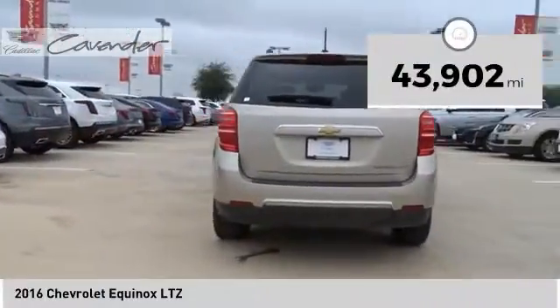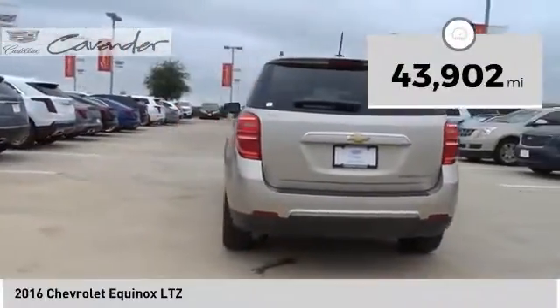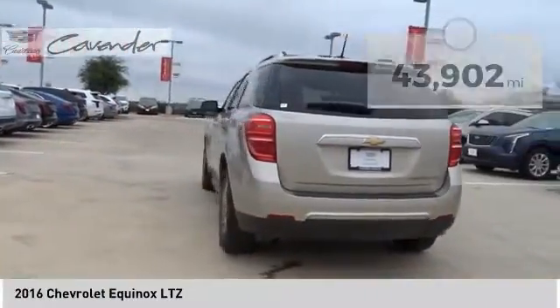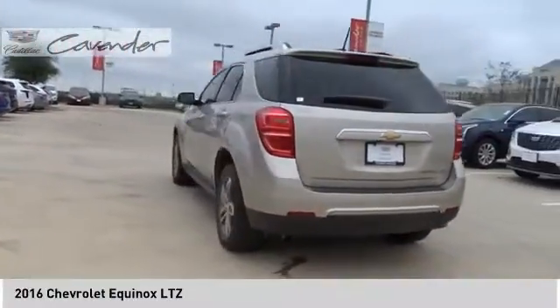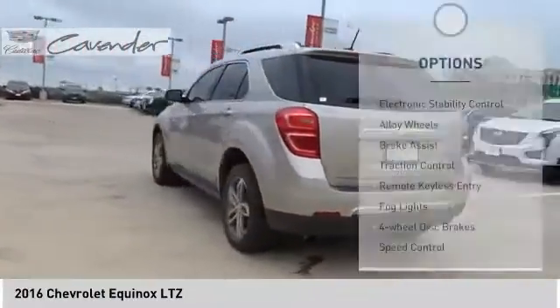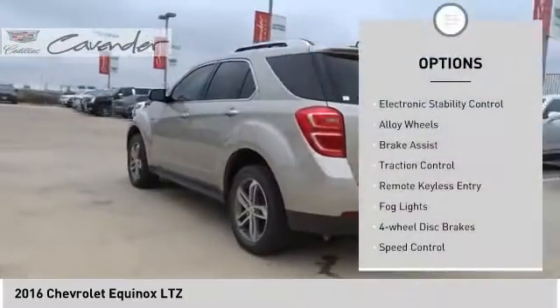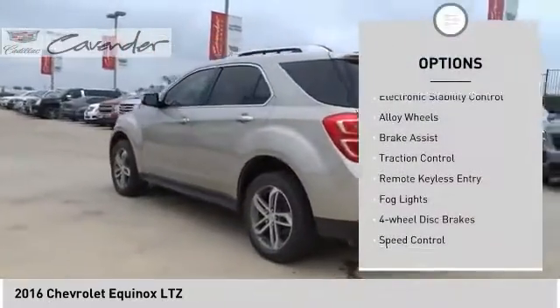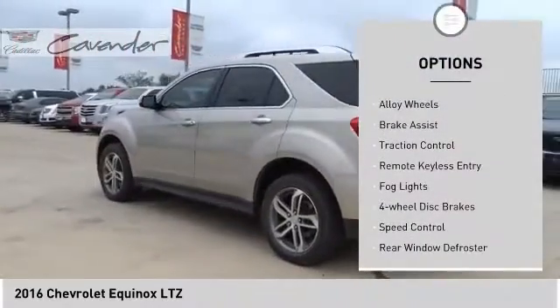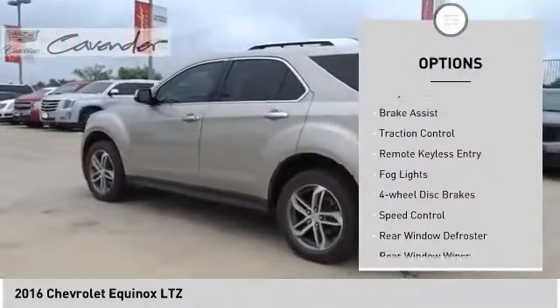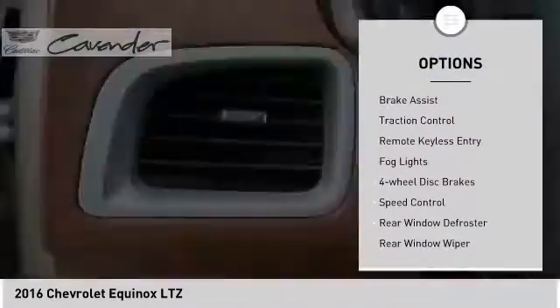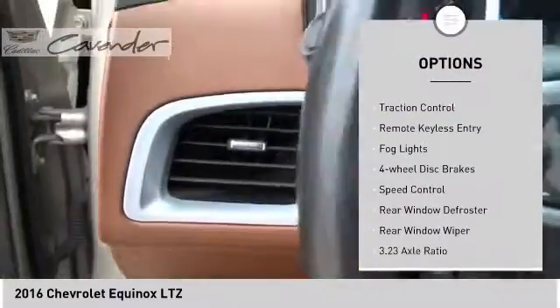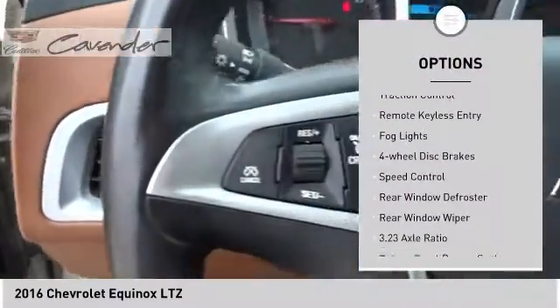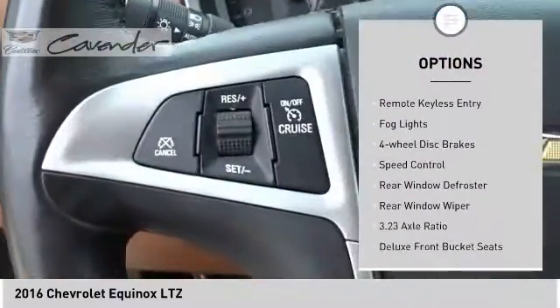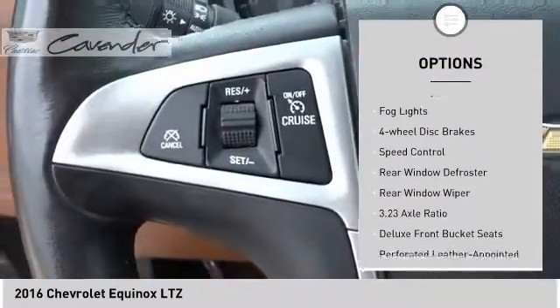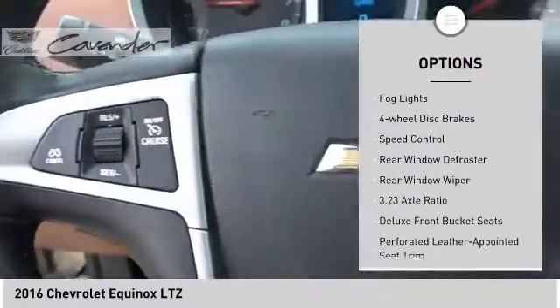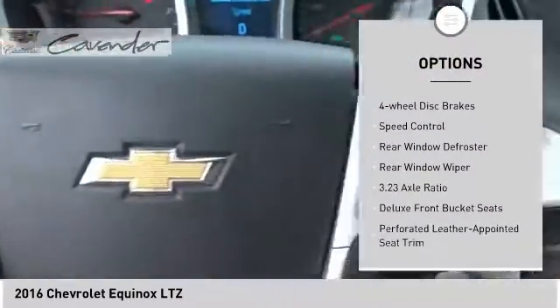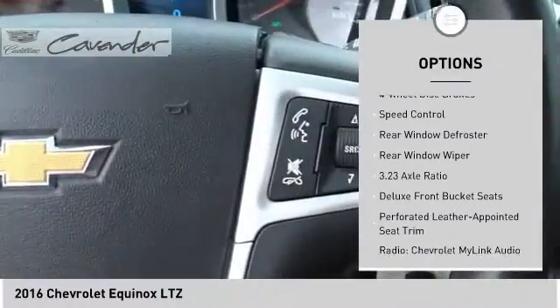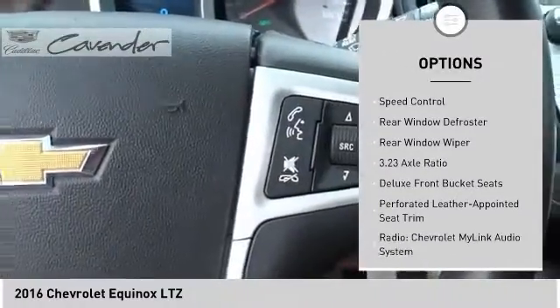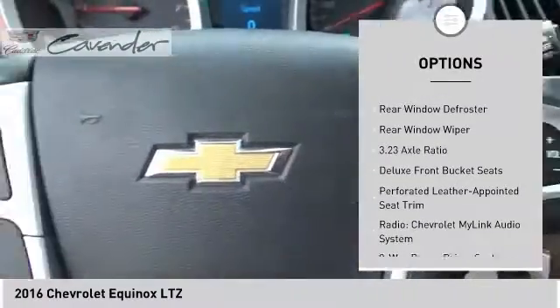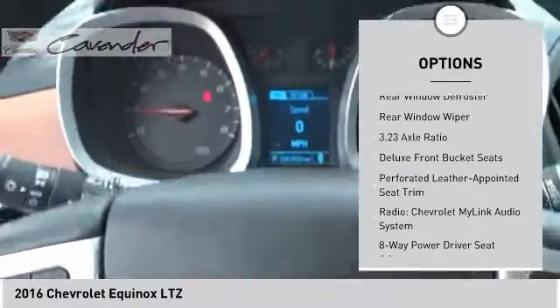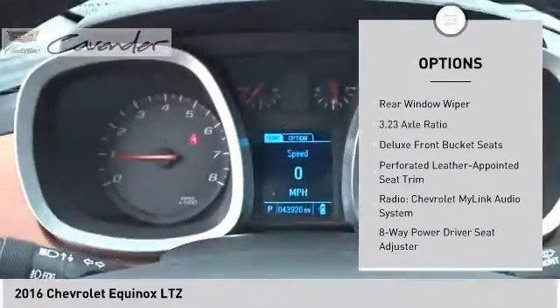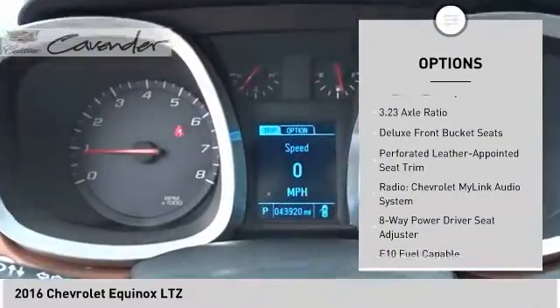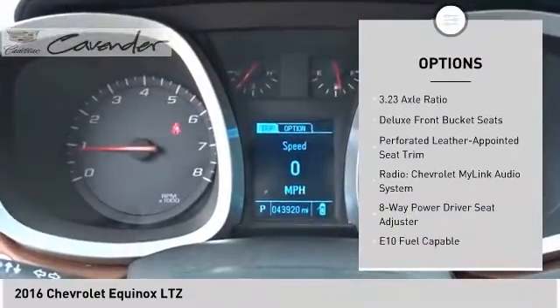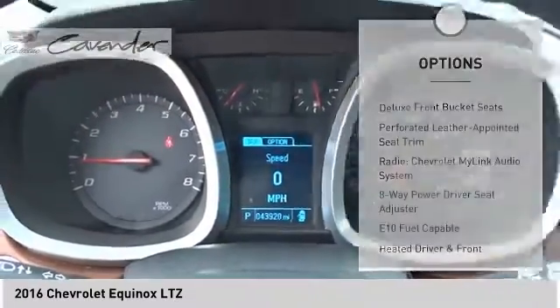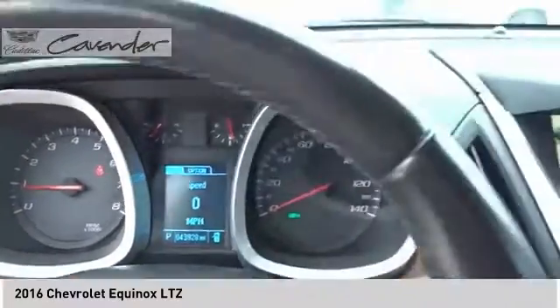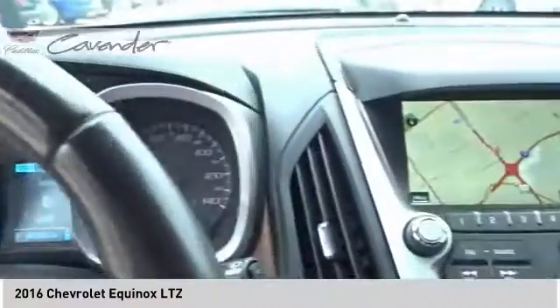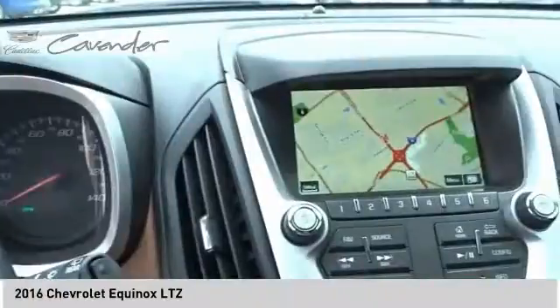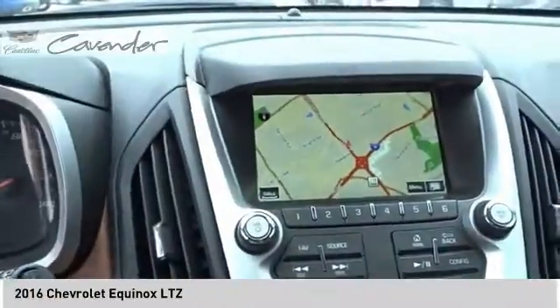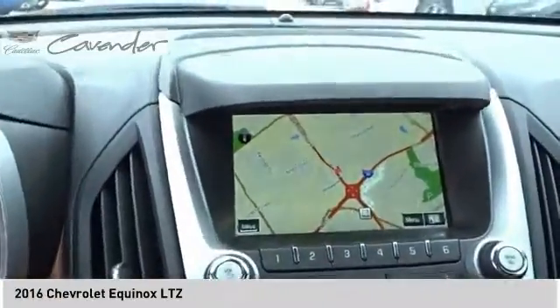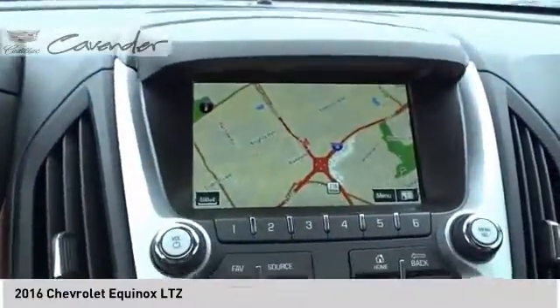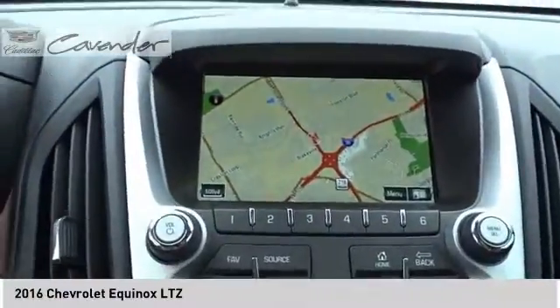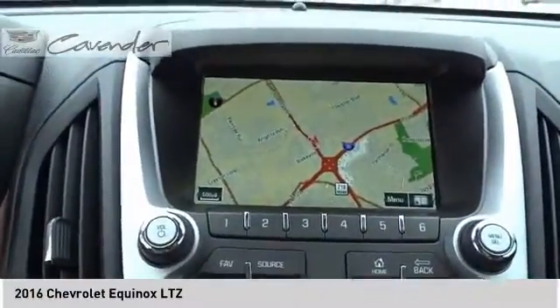Here are some of this vehicle's great options: electronic stability control, alloy wheels, brake assist, traction control, remote keyless entry, fog lights, four-wheel disc brakes, speed control, rear window defroster, and rear window wiper.